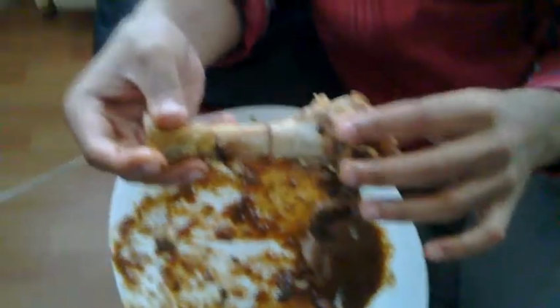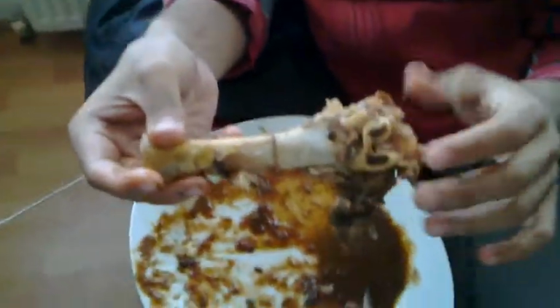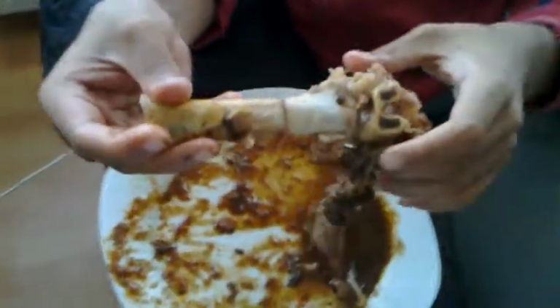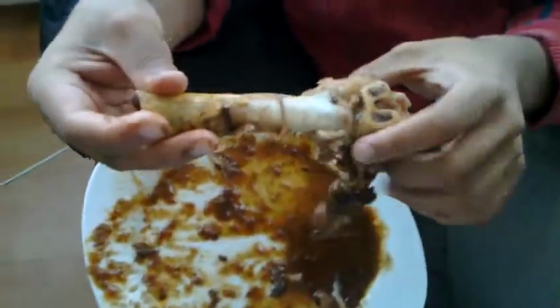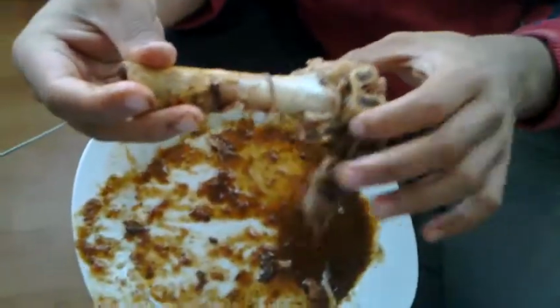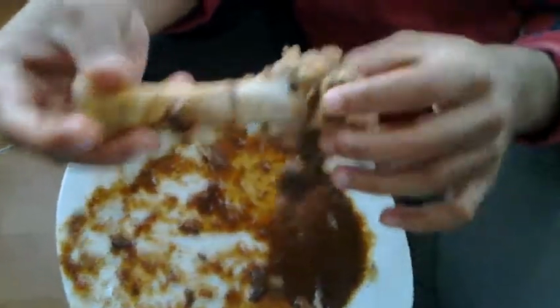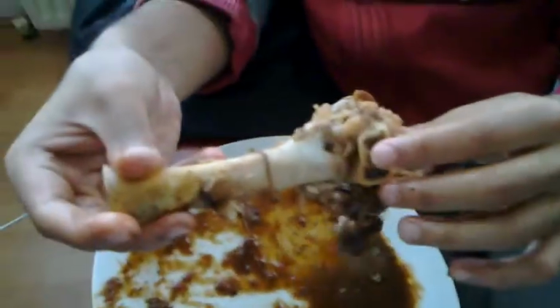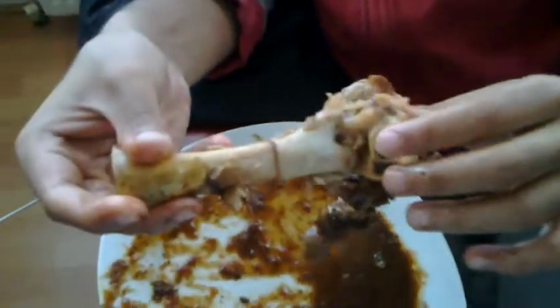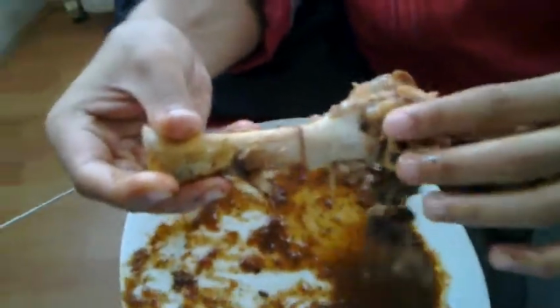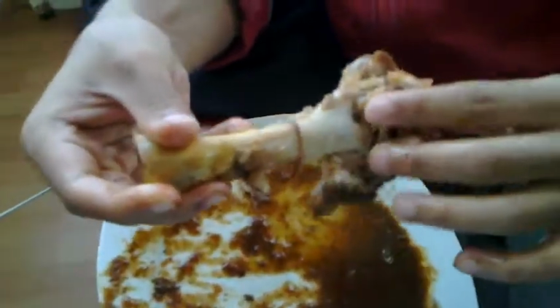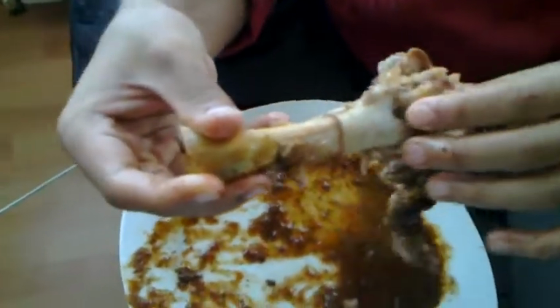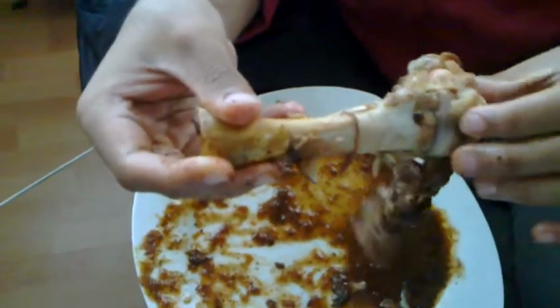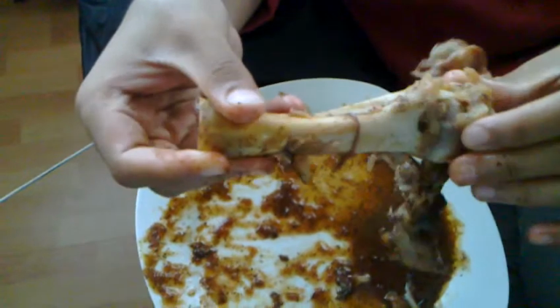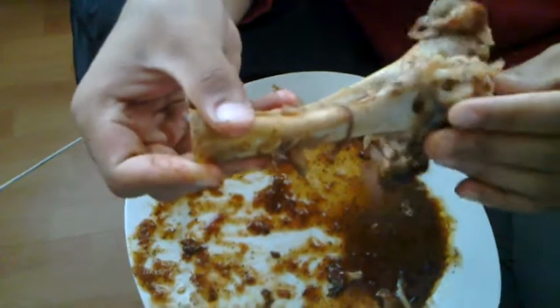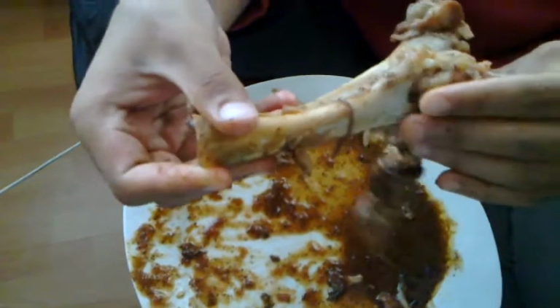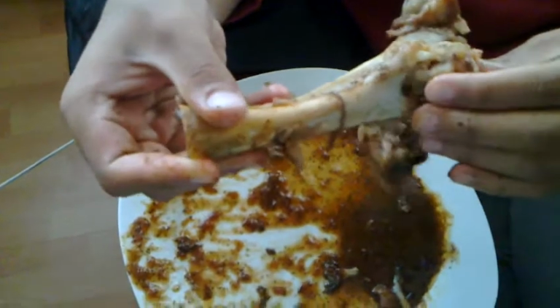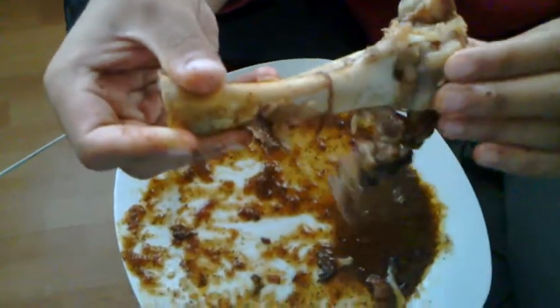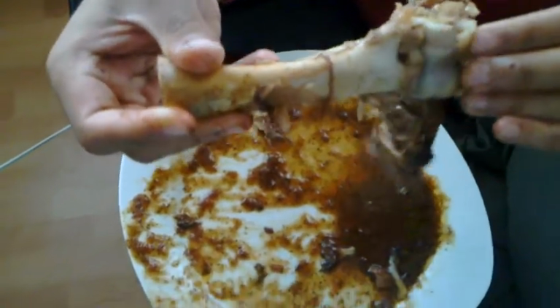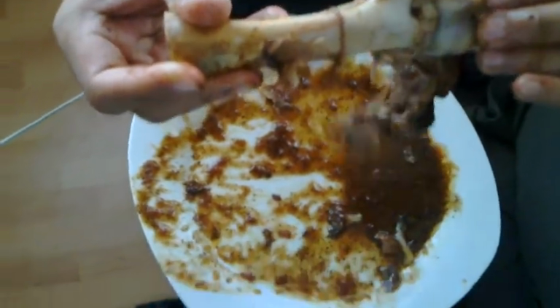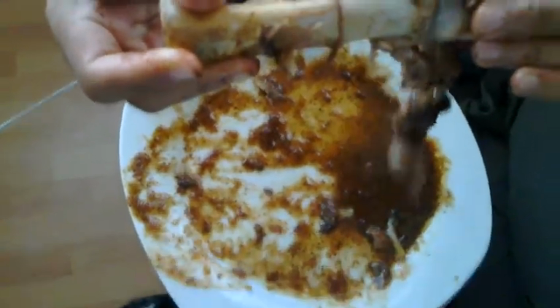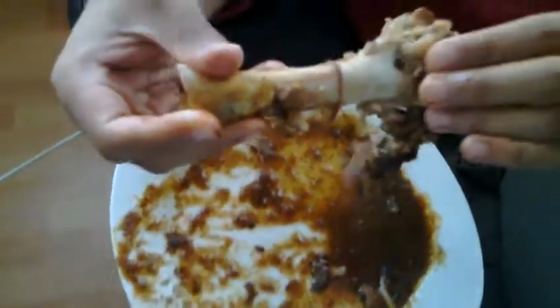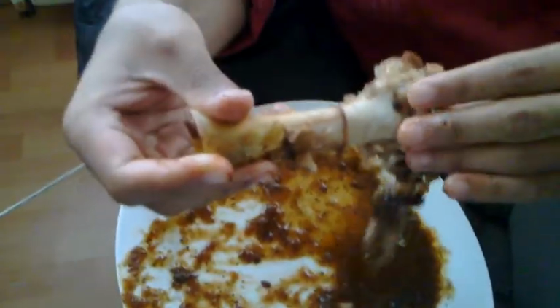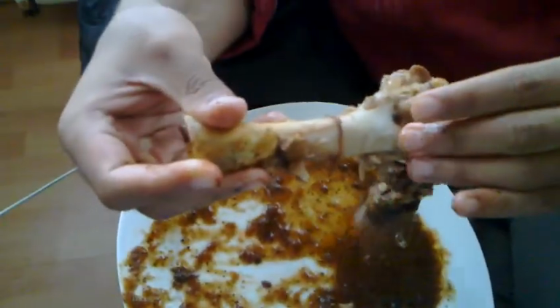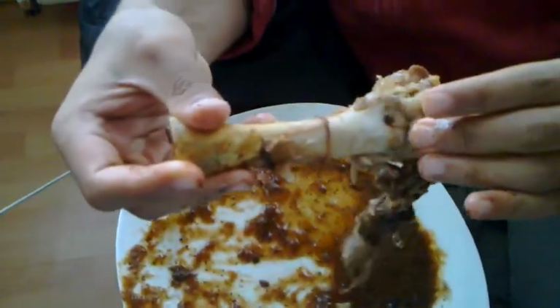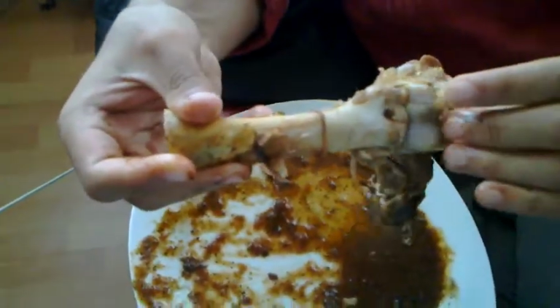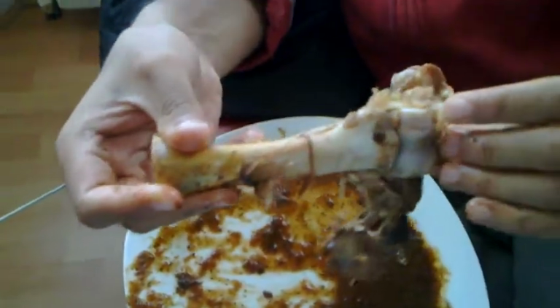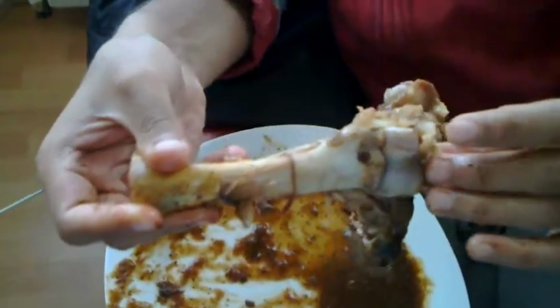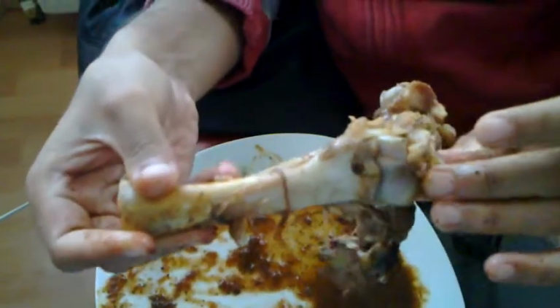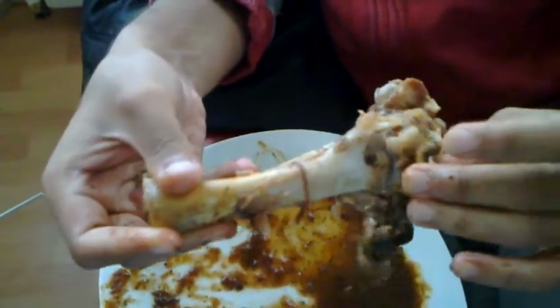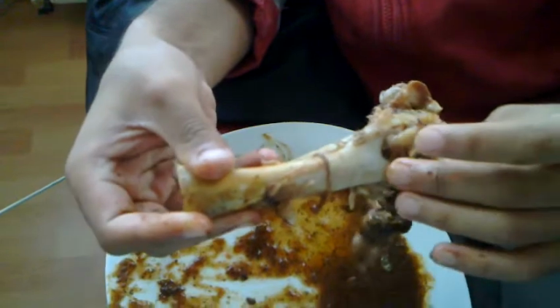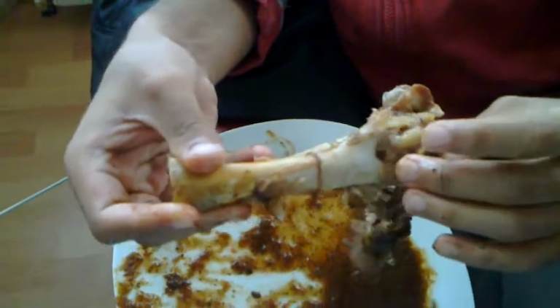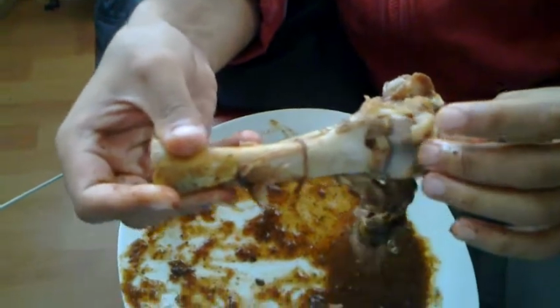So this is basically a bone and it's connected to another bone. As you can see, it's a joint. I'm not sure what type of joint it is, but as you can see it's sliding to and fro.